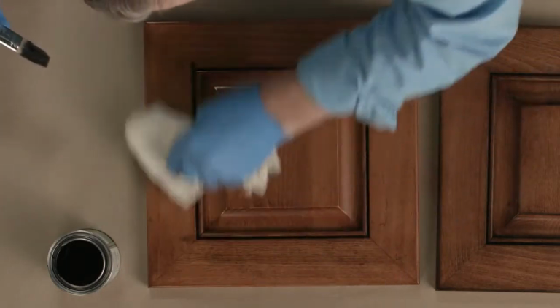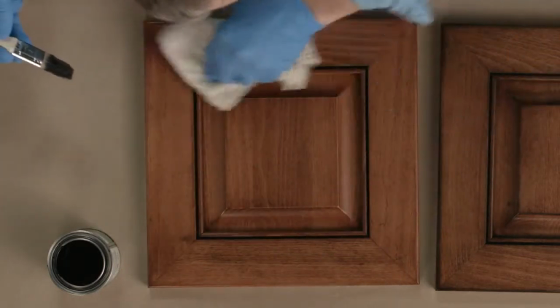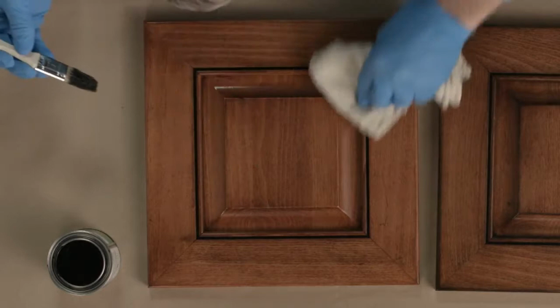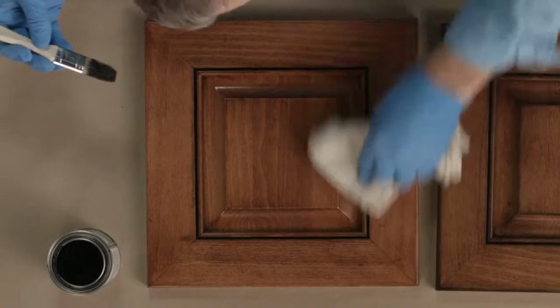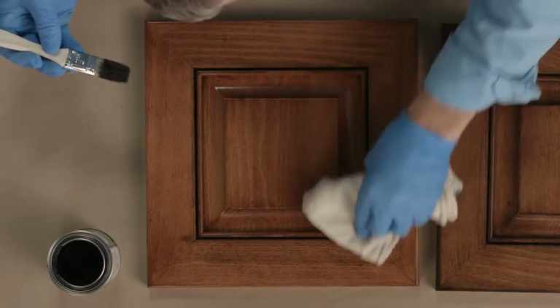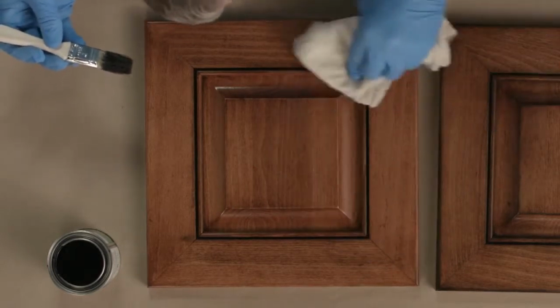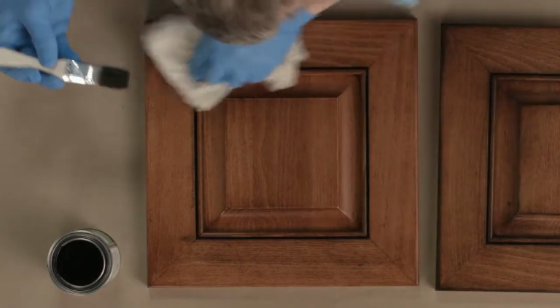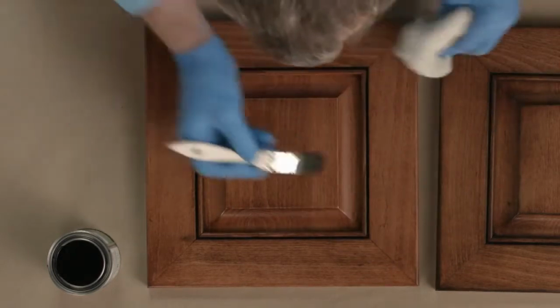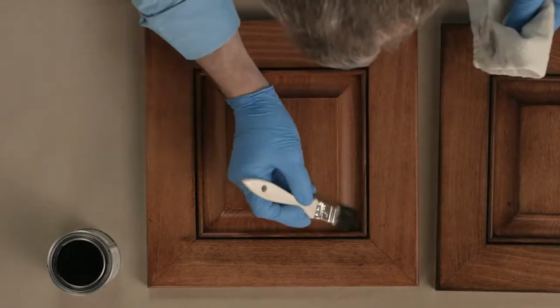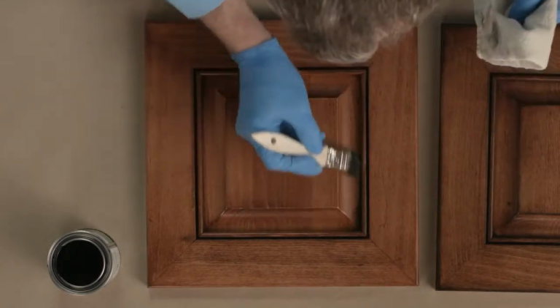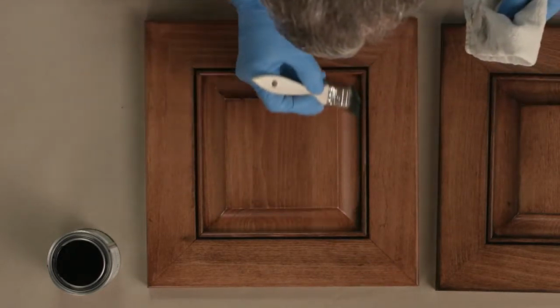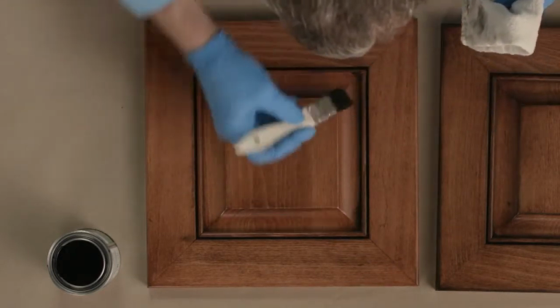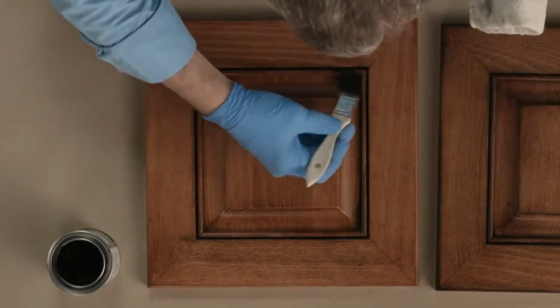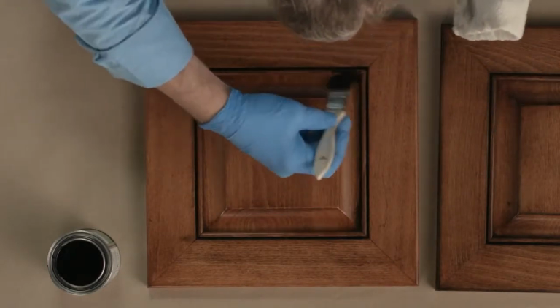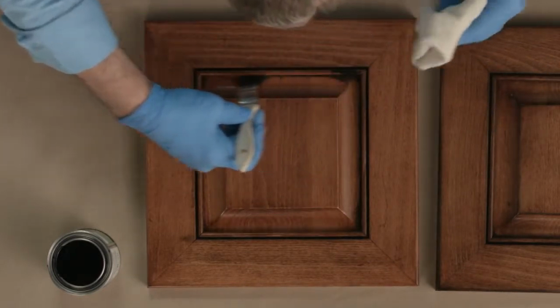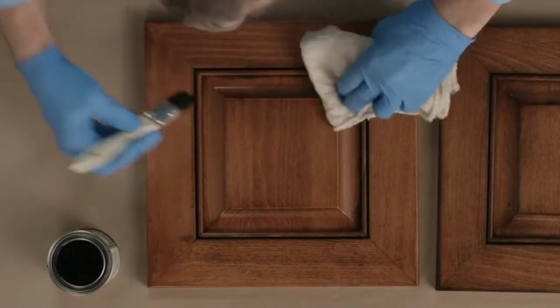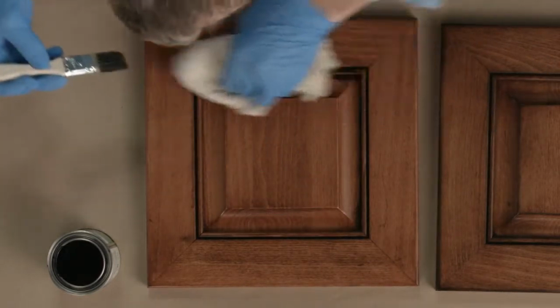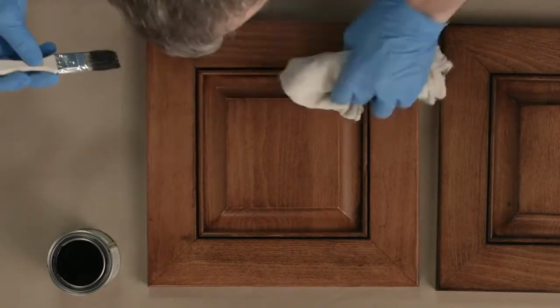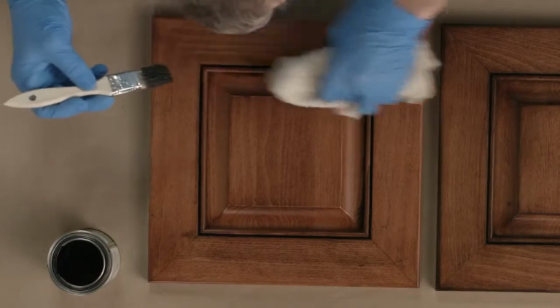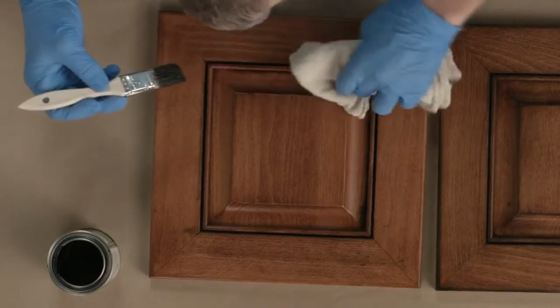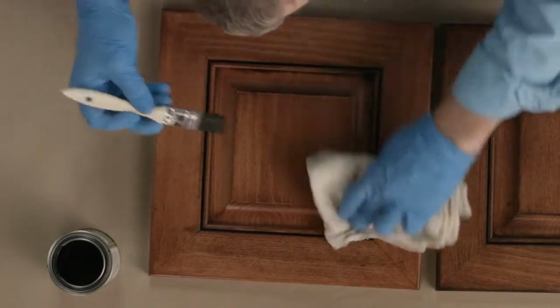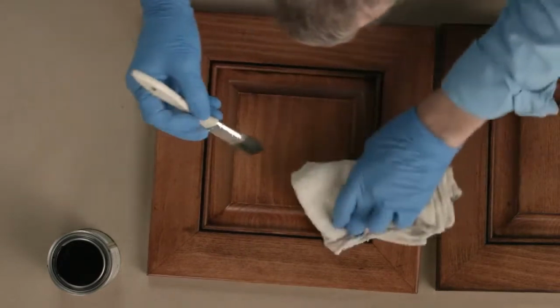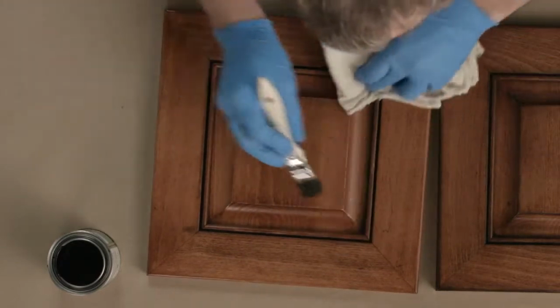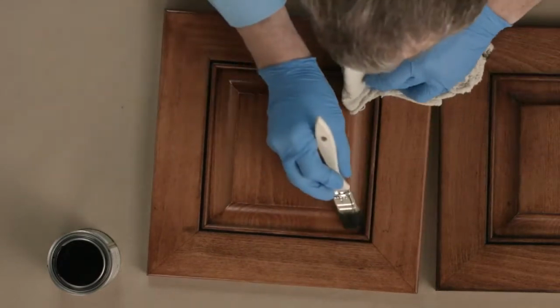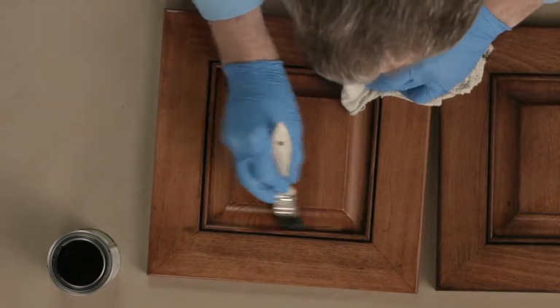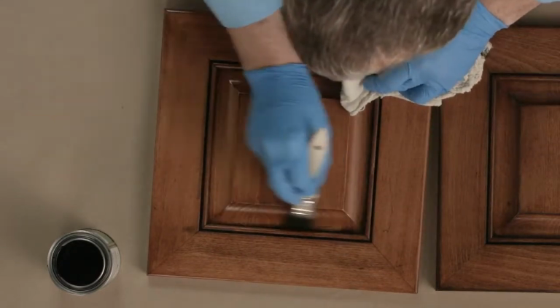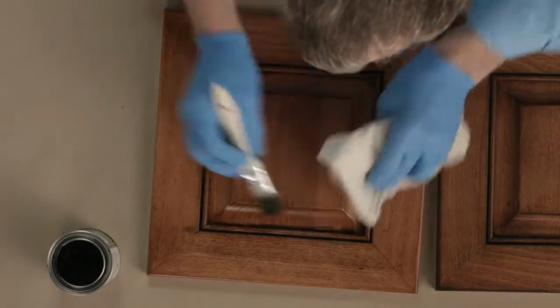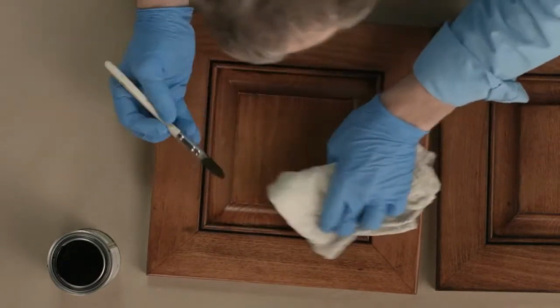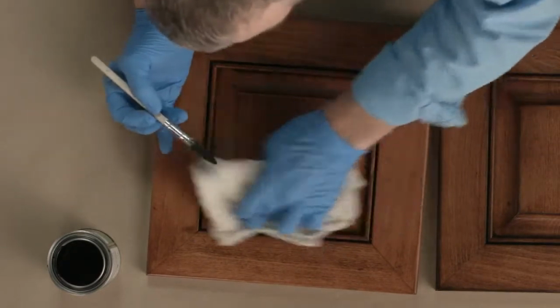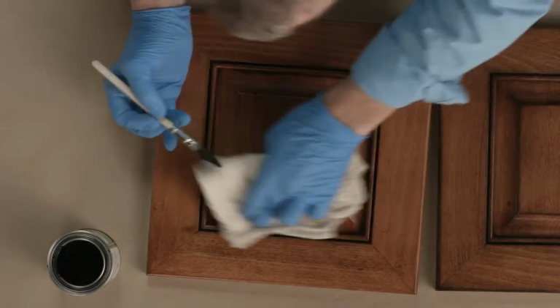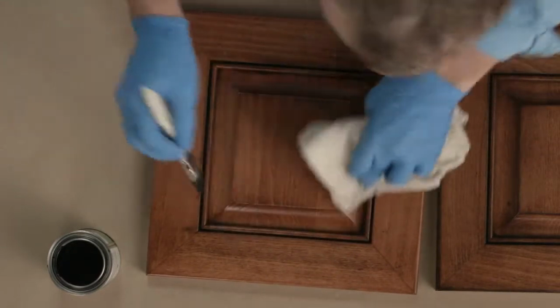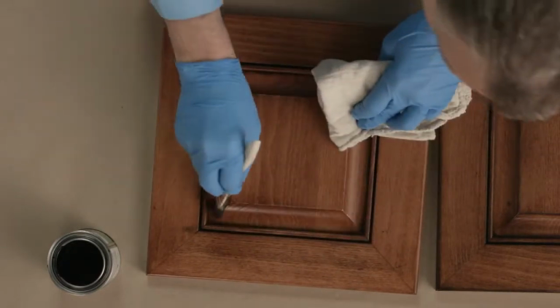Wipe off the excess in all the corners. Make sure that the stain is applied and then all the excess is removed.